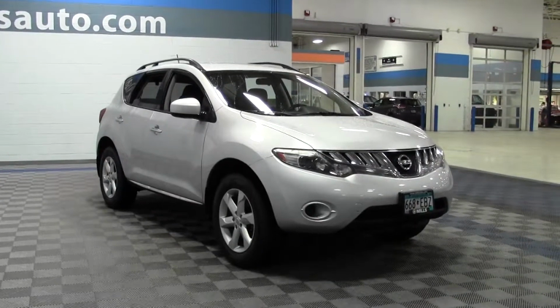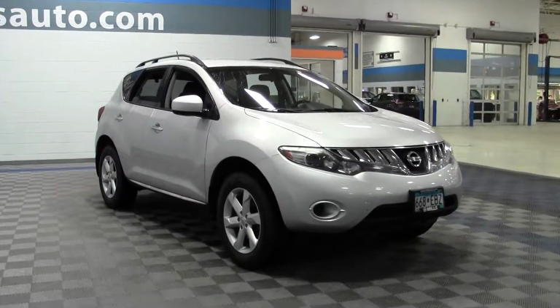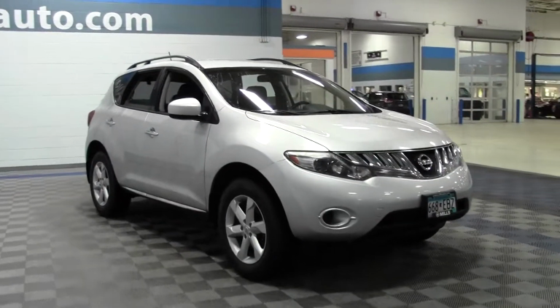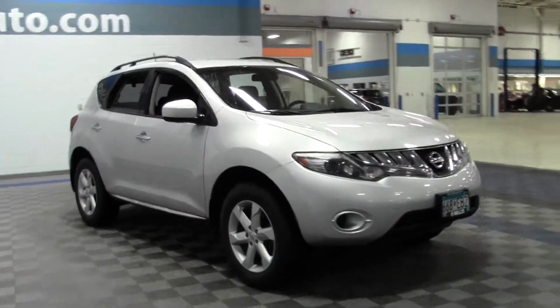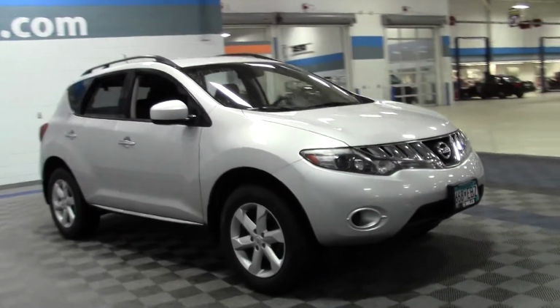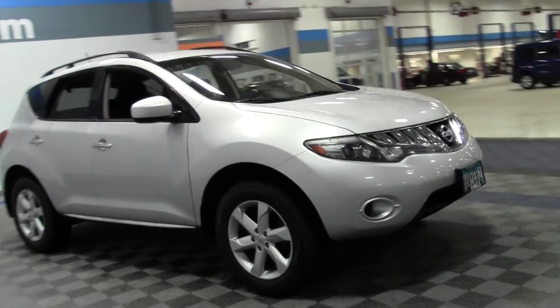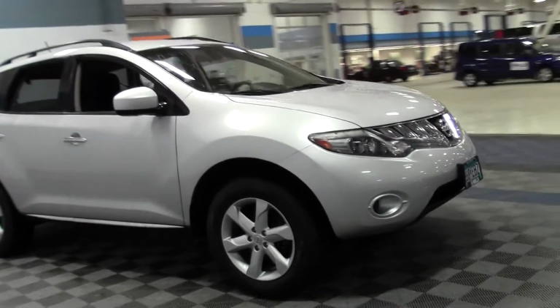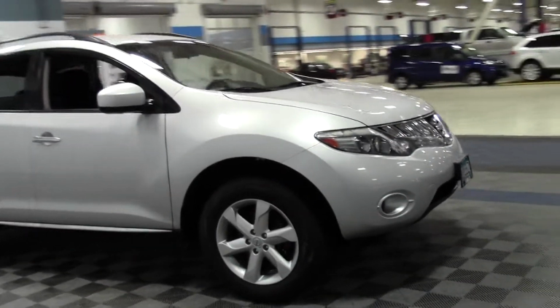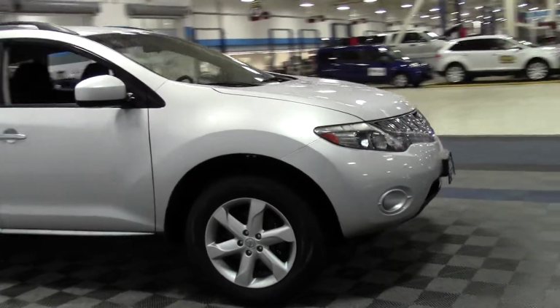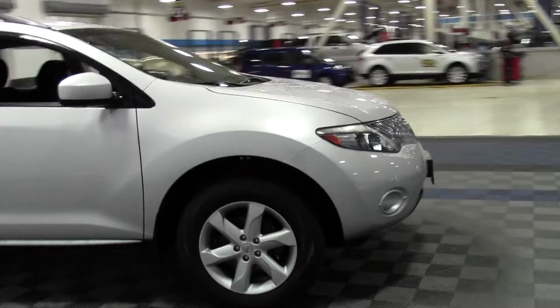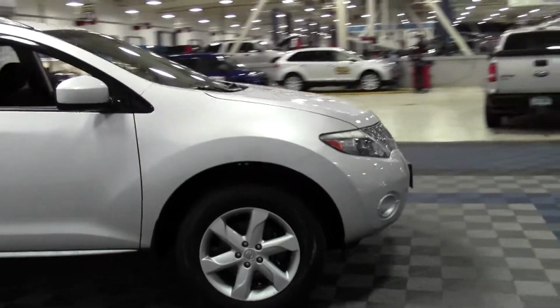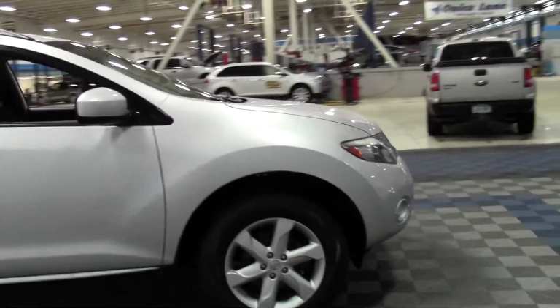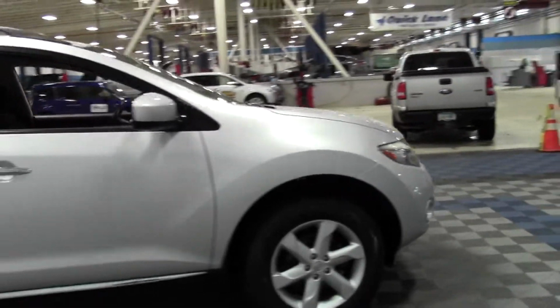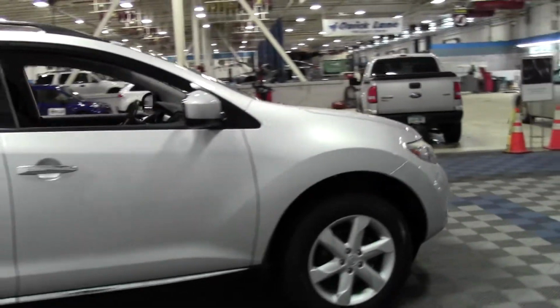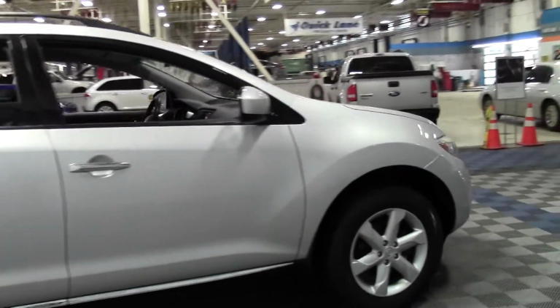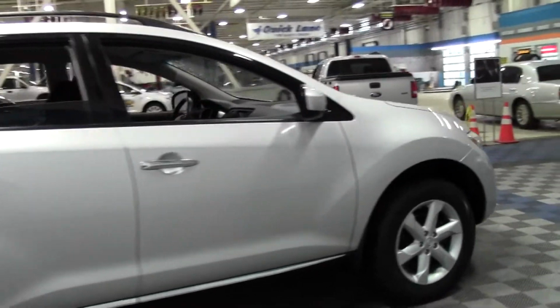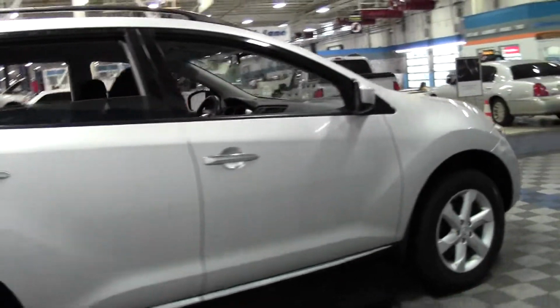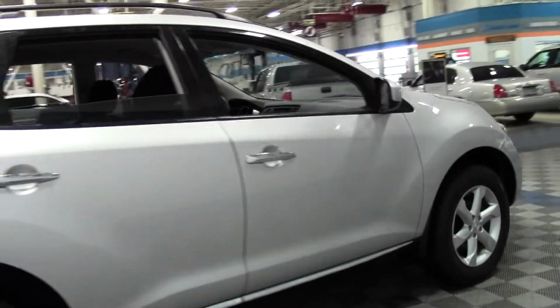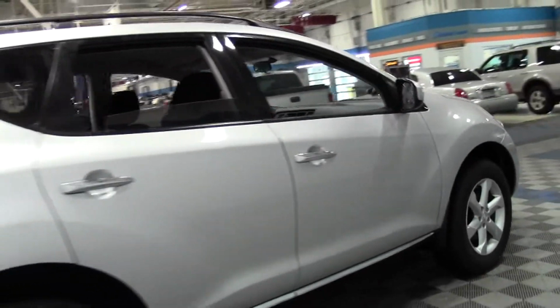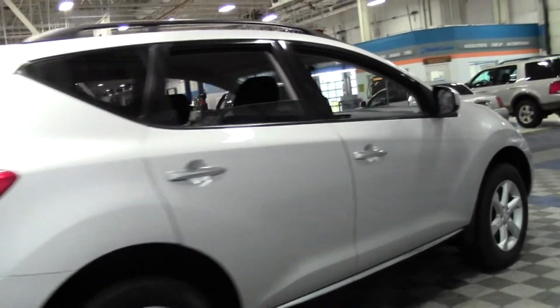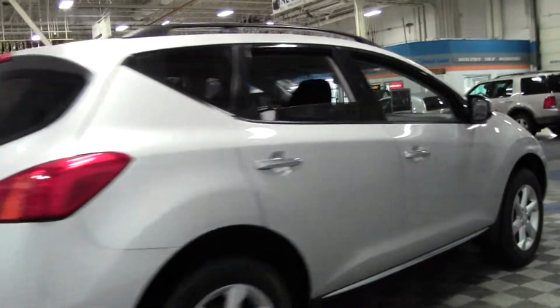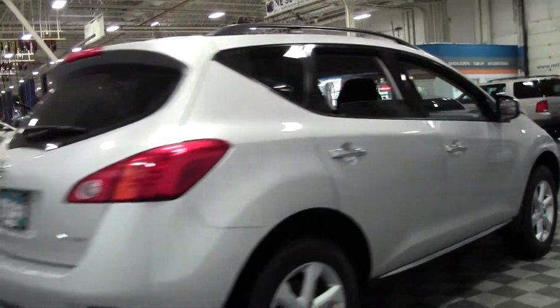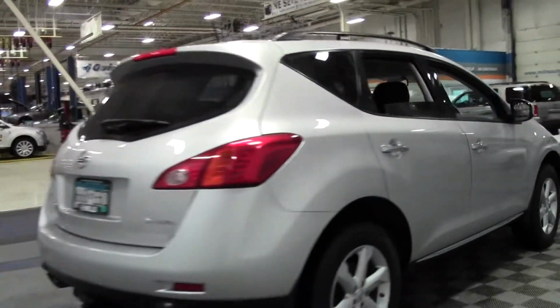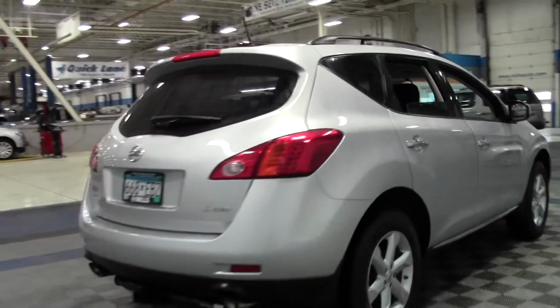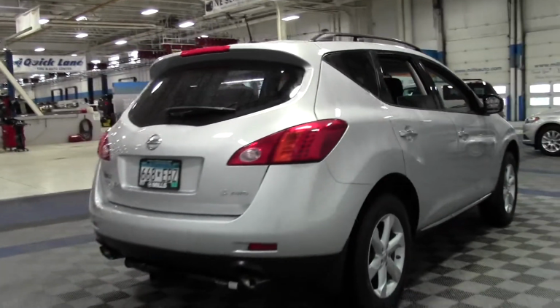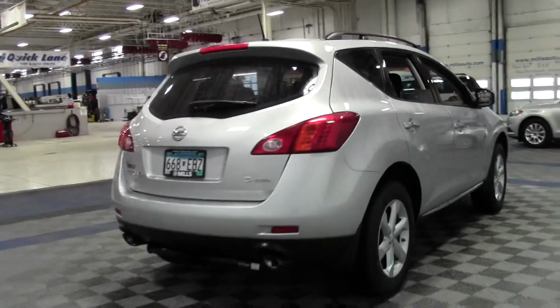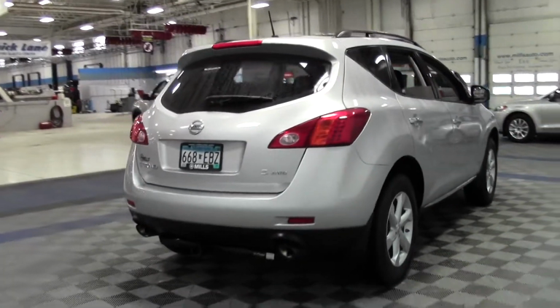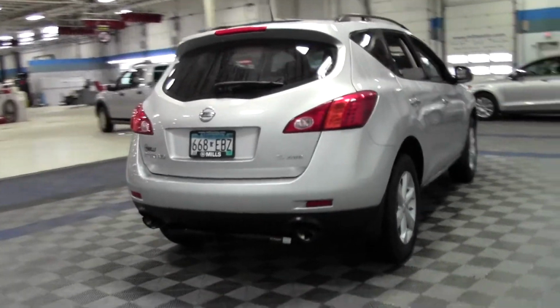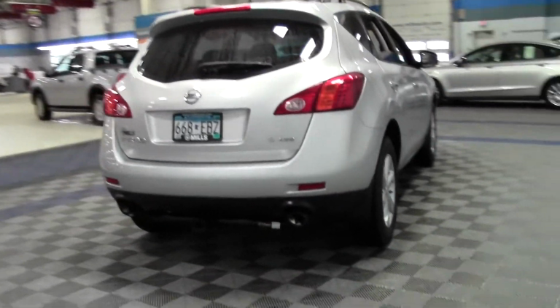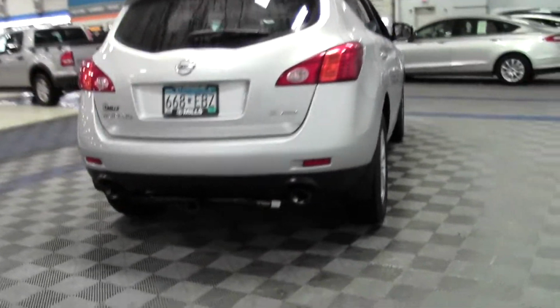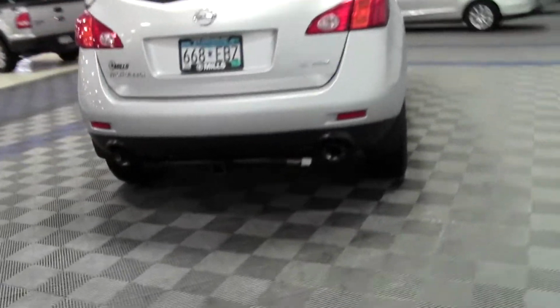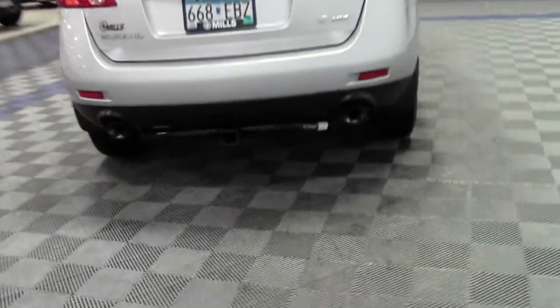This is an all wheel drive vehicle. It's got keyless start, plenty of cargo space, and a beautiful design. Rails on top, dual exhaust in back.